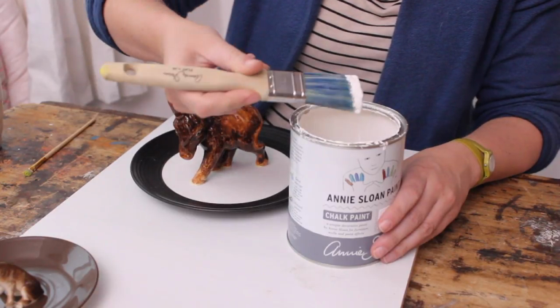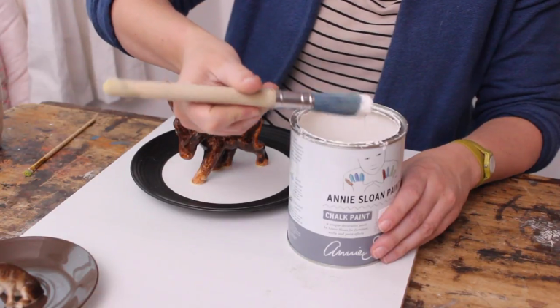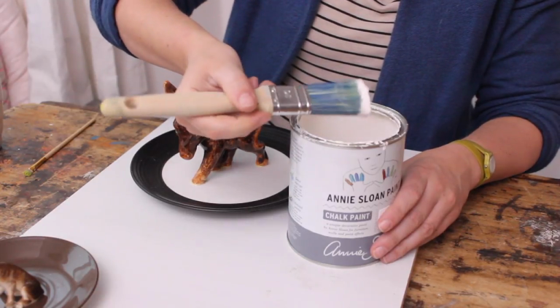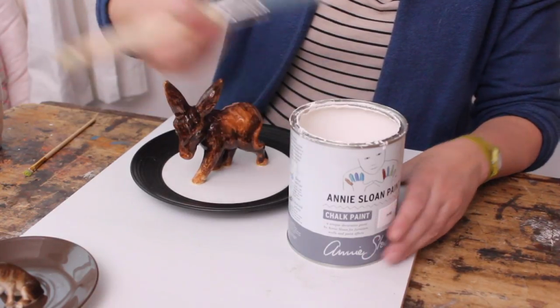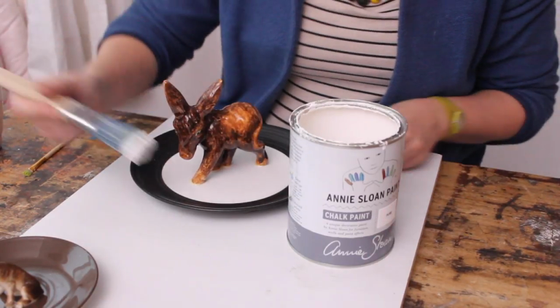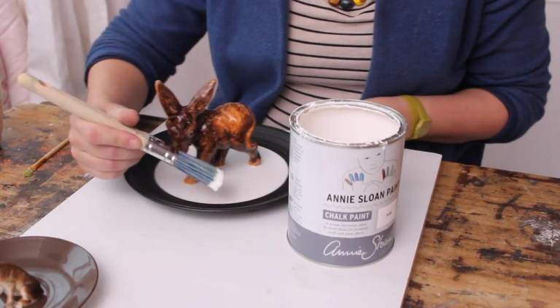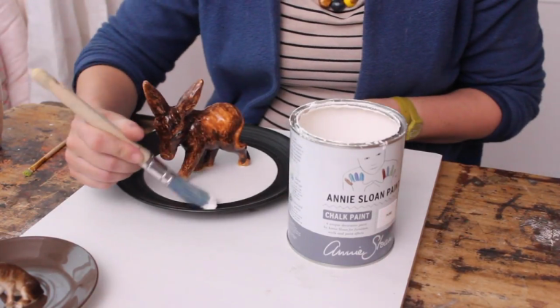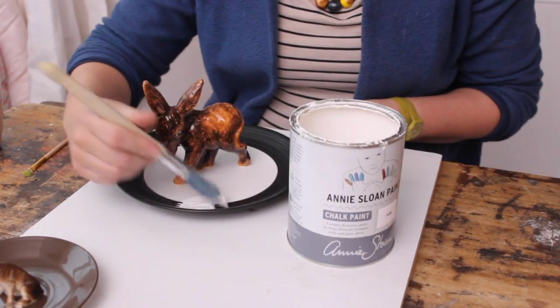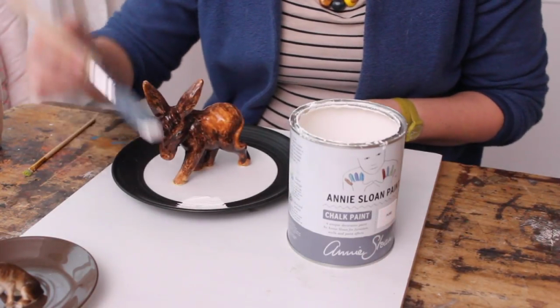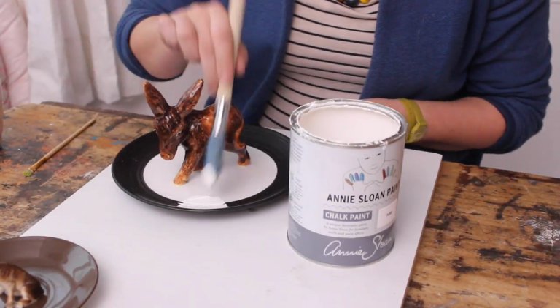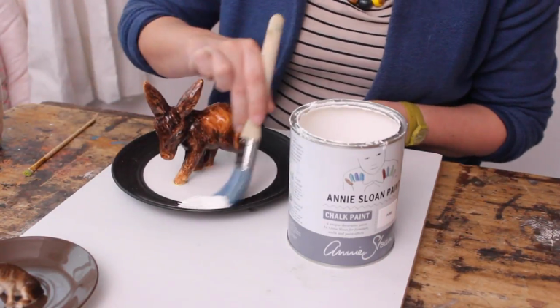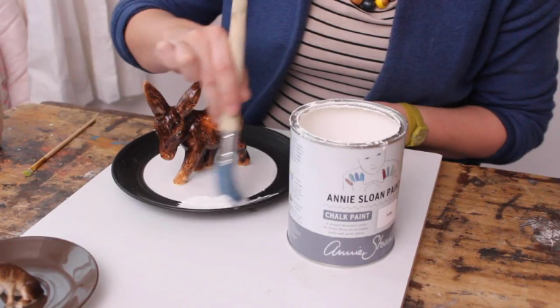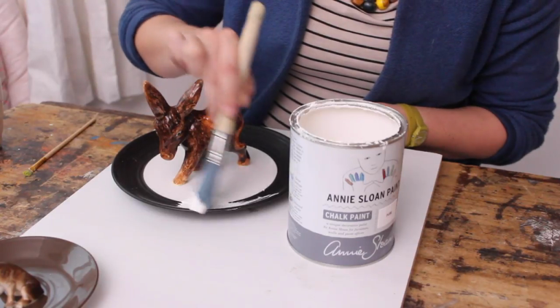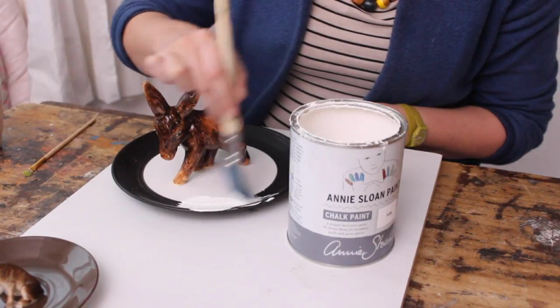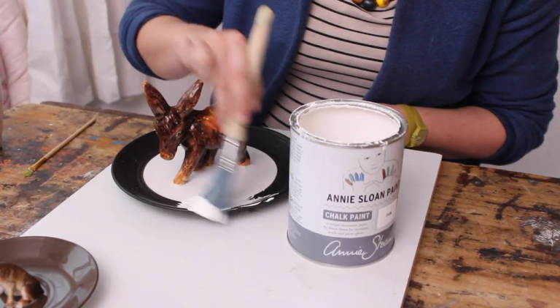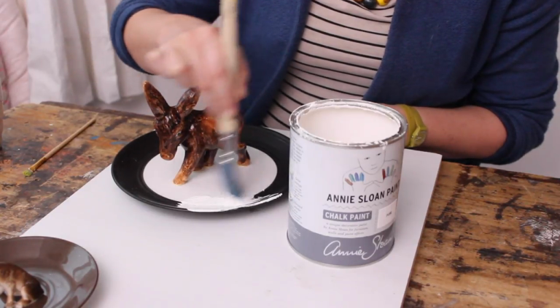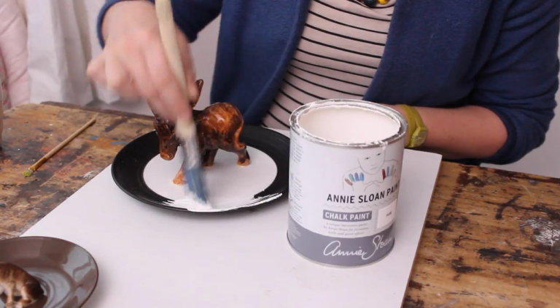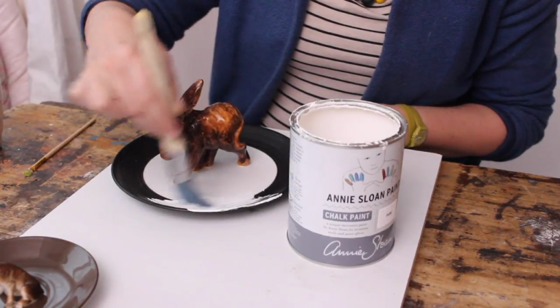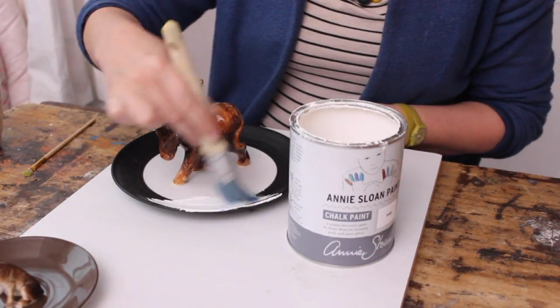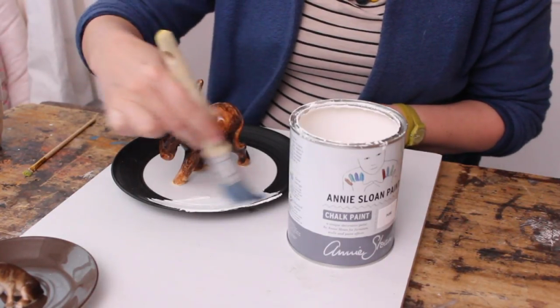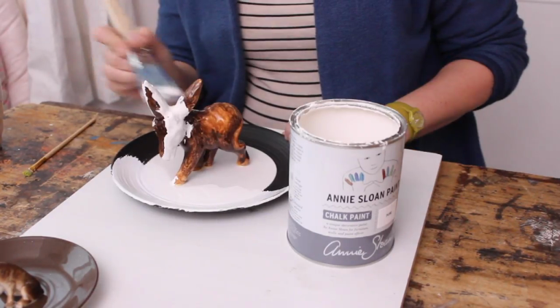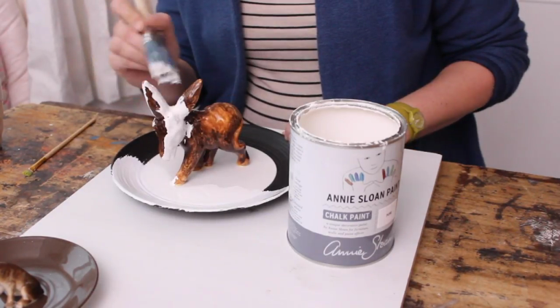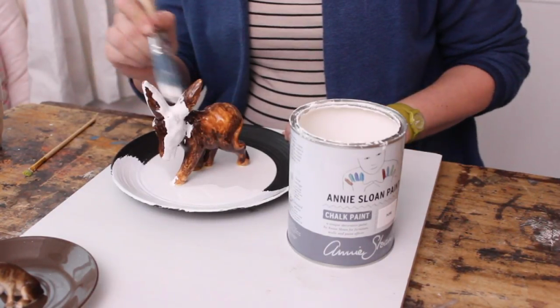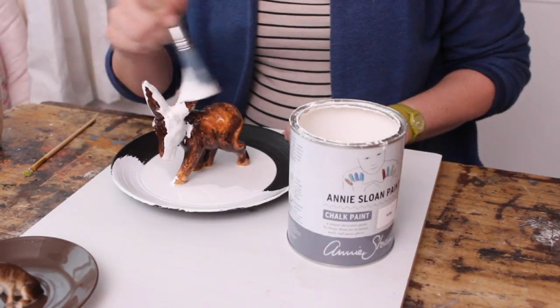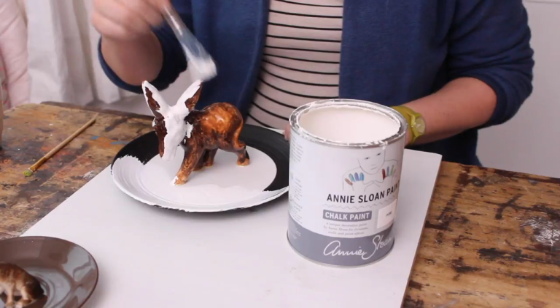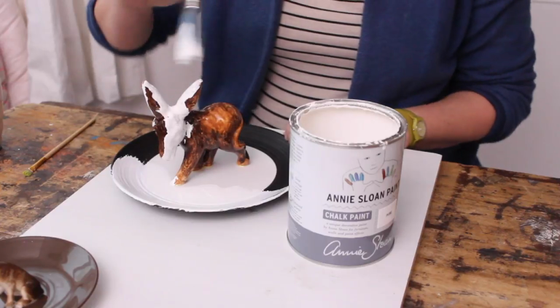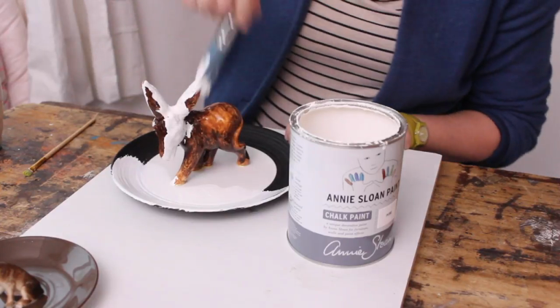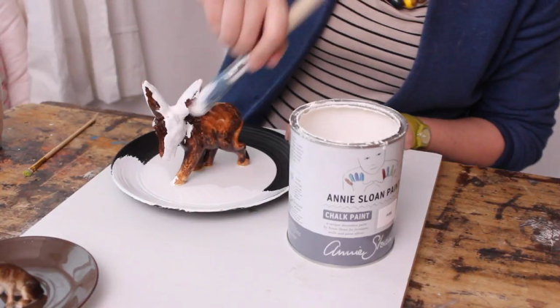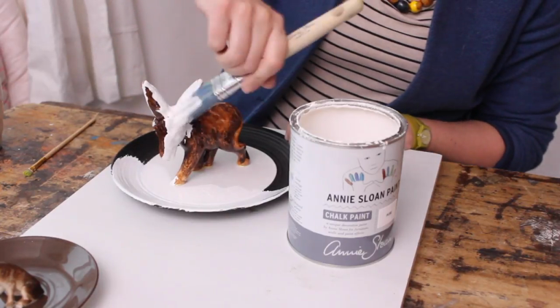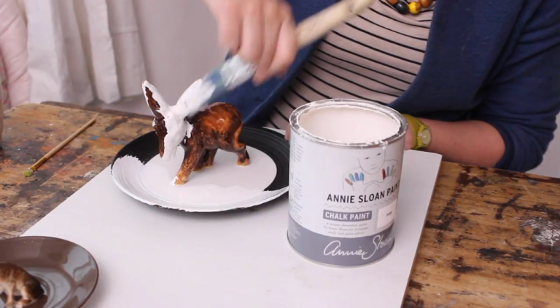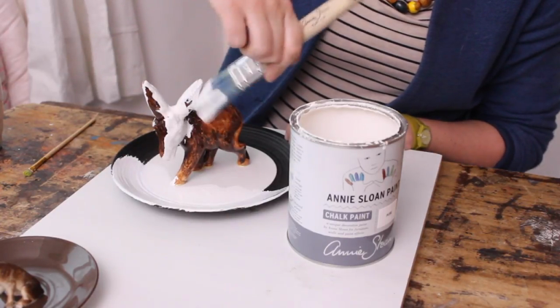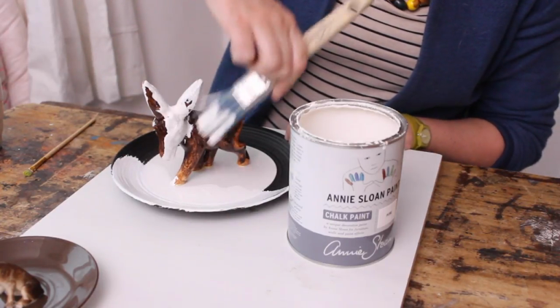And when the glue is completely dry, we're going to paint the figurines and the plate. I'm using chalk paint in pure. Just give it one coat of paint, let this dry completely. And if needed, give it a second or maybe even a third coat.